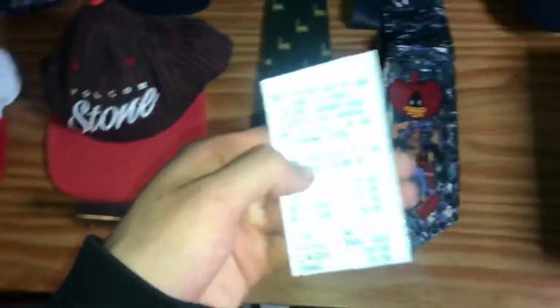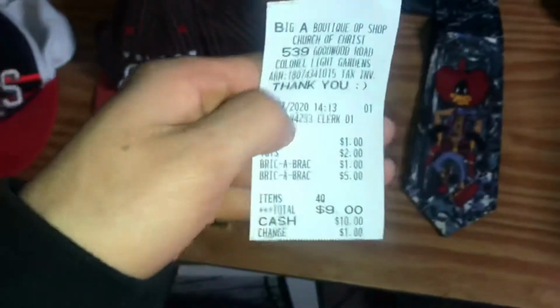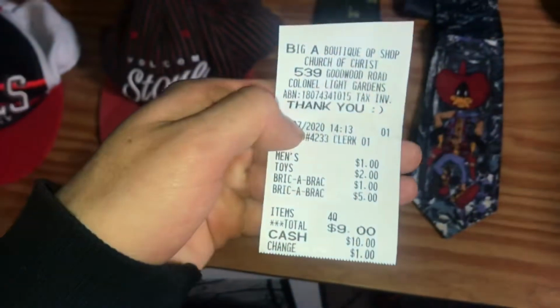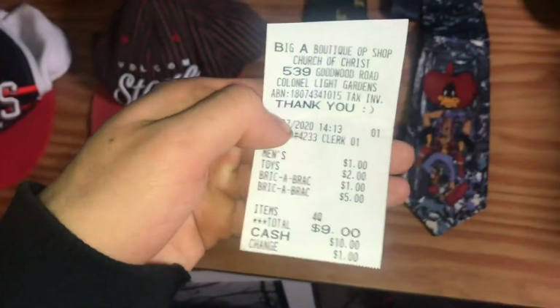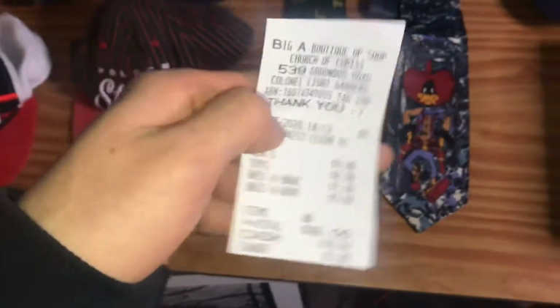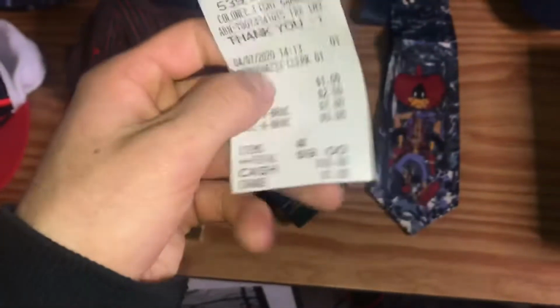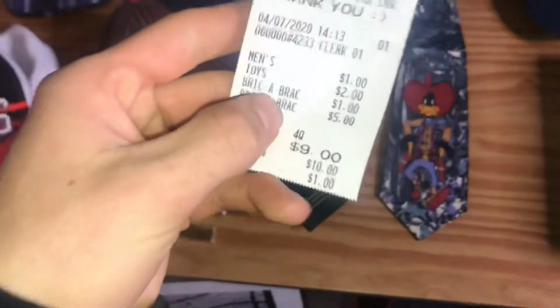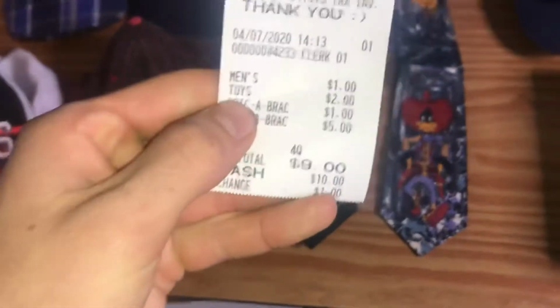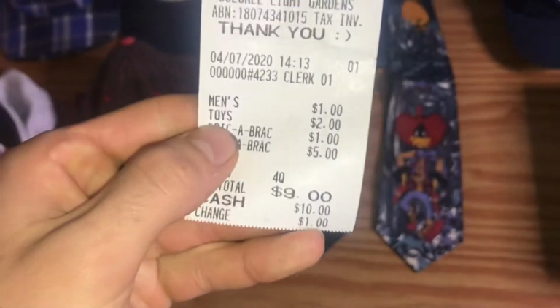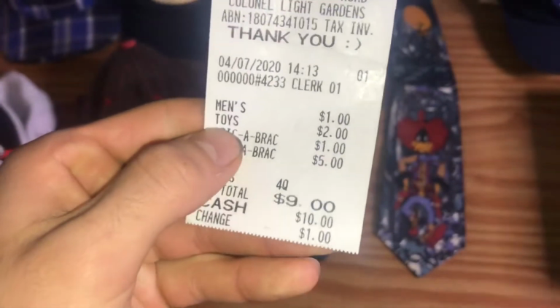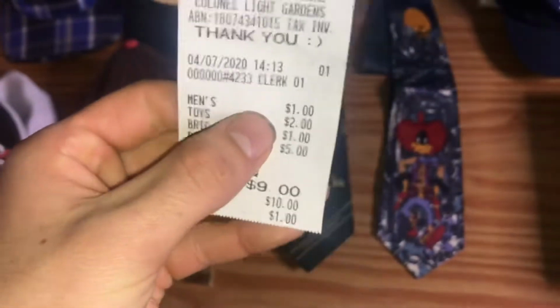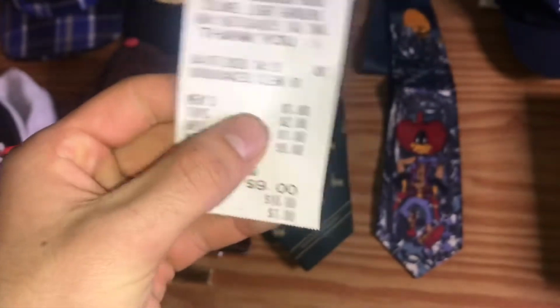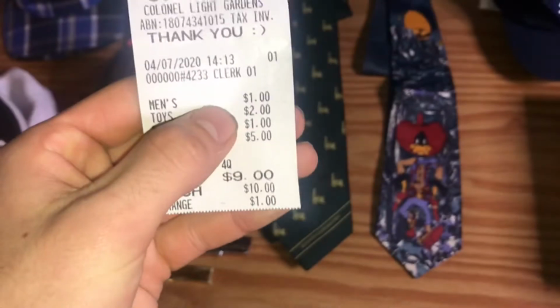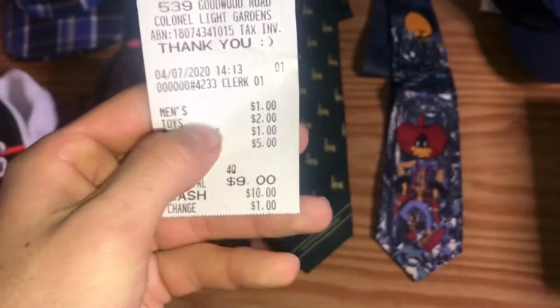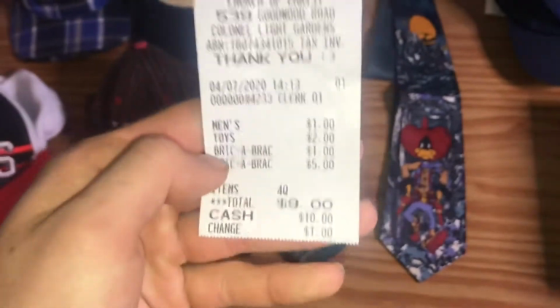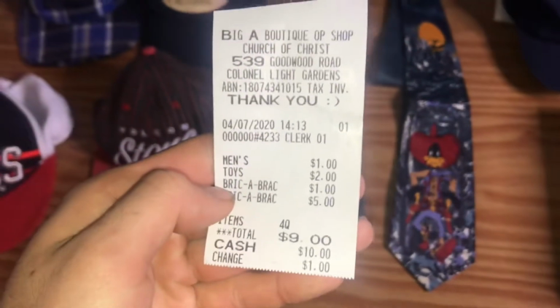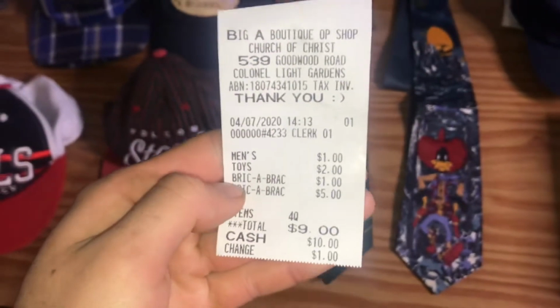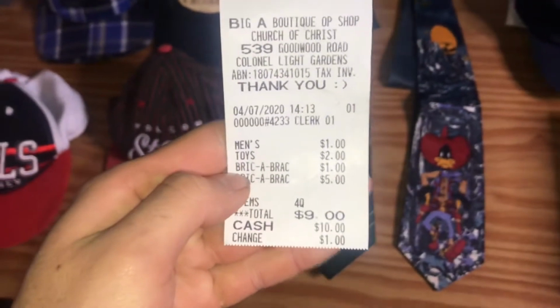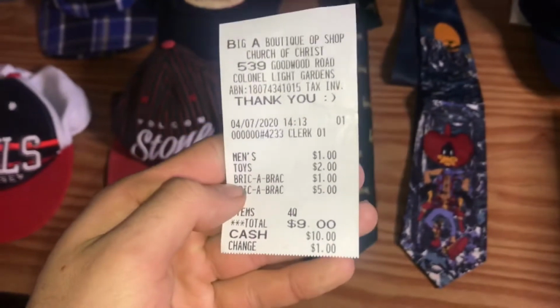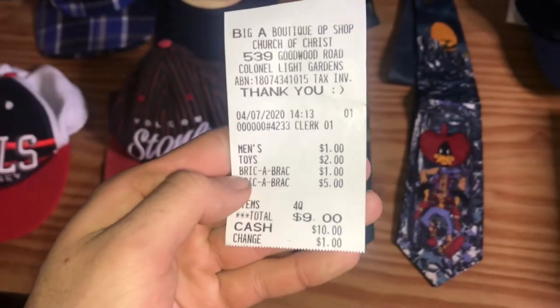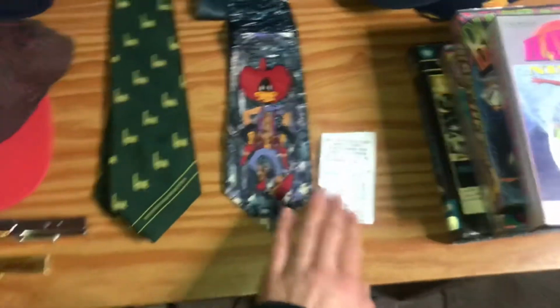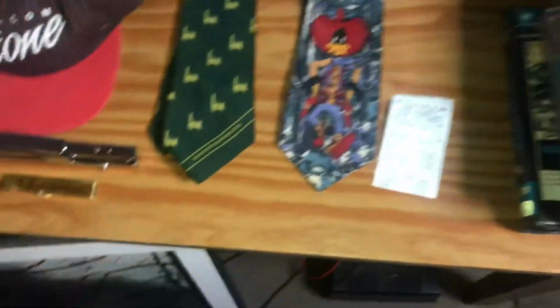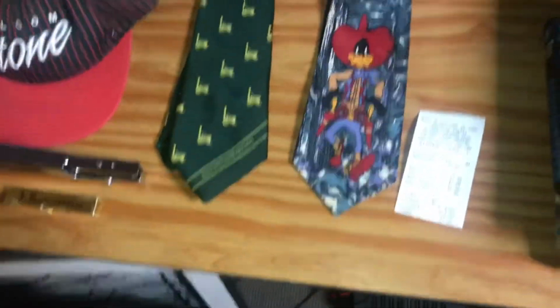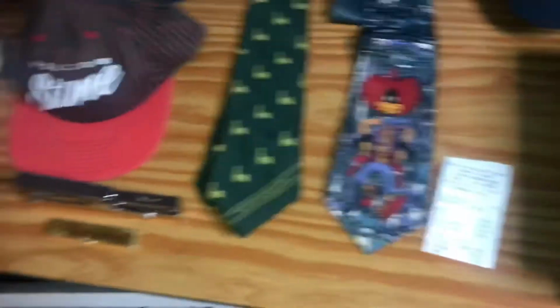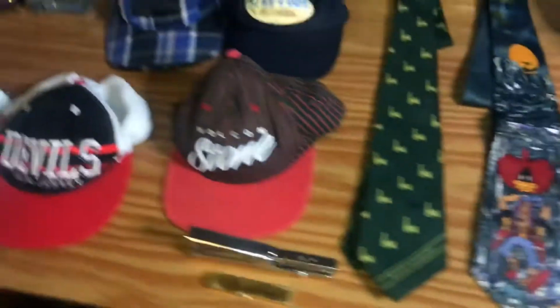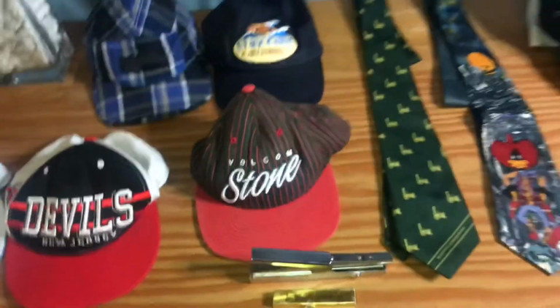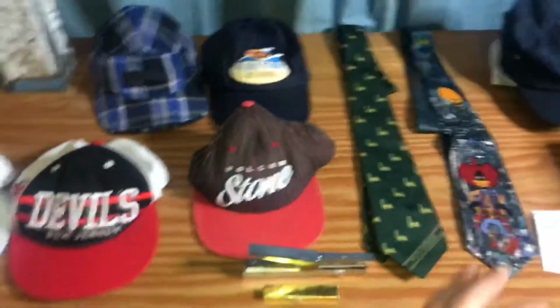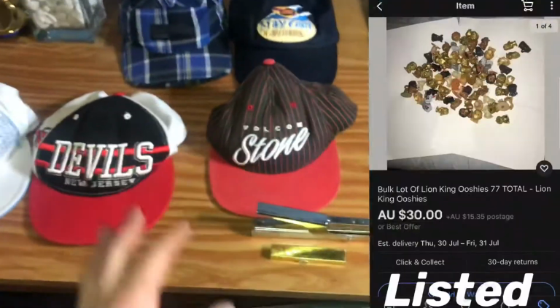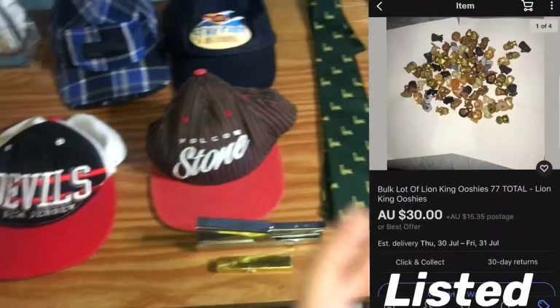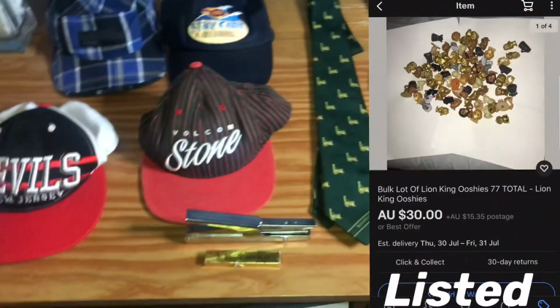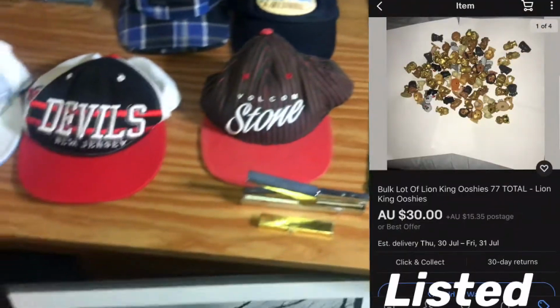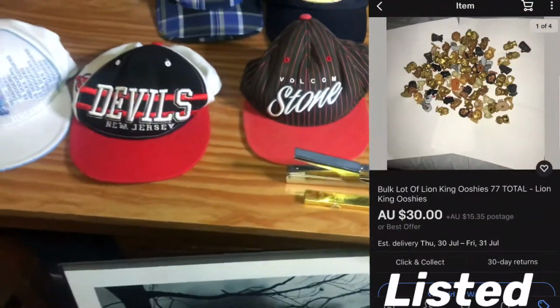This is the receipt for half of this stuff. The two dollar toy sale was for a bag of Ooshies — I've already got those listed in a lot so that's why they're not here, they're in a box.